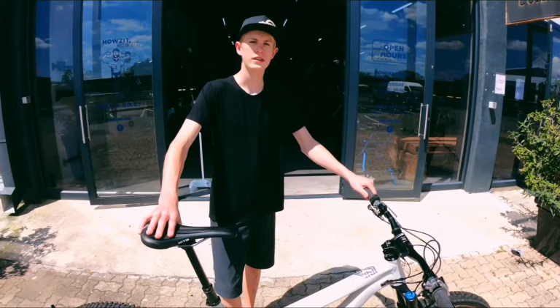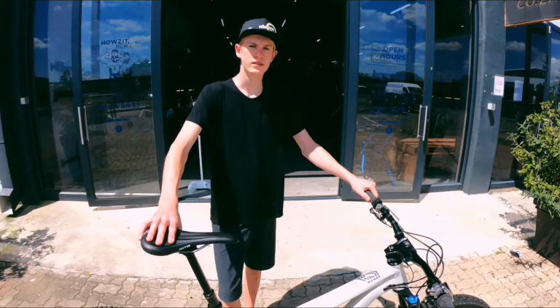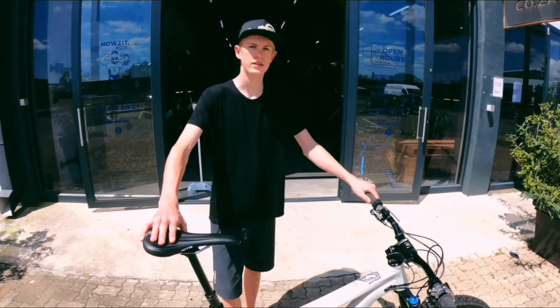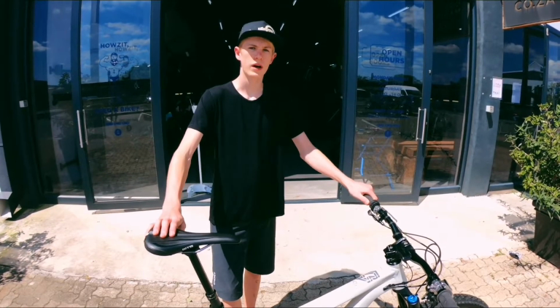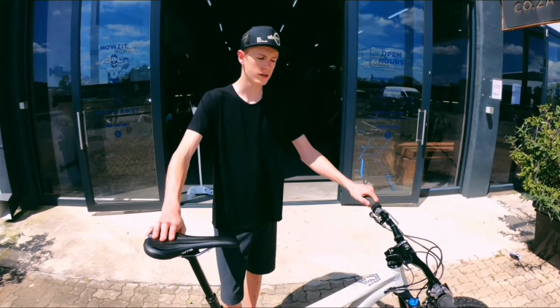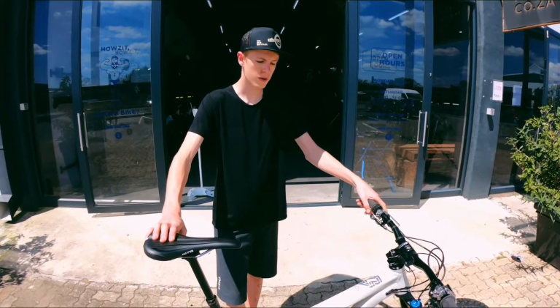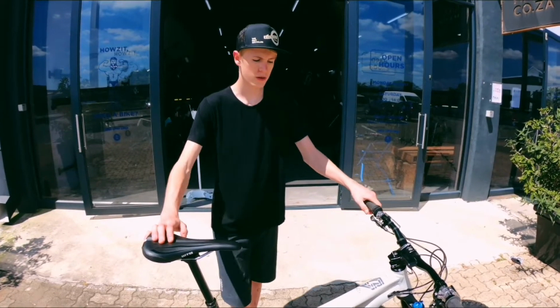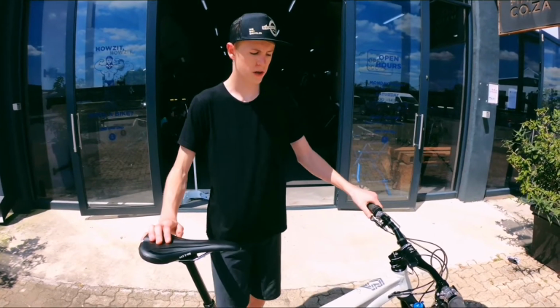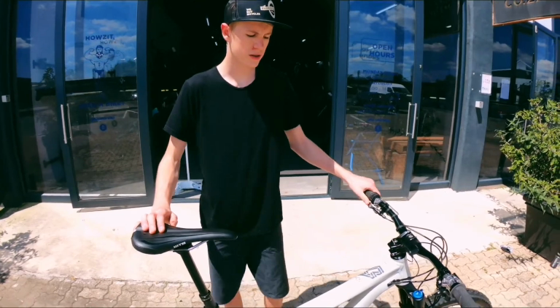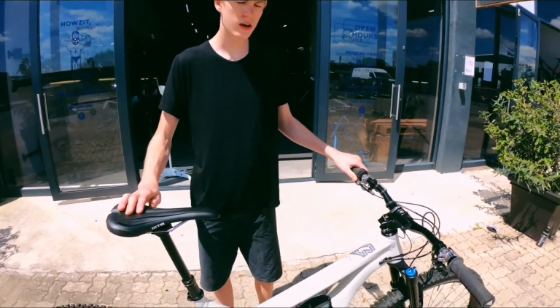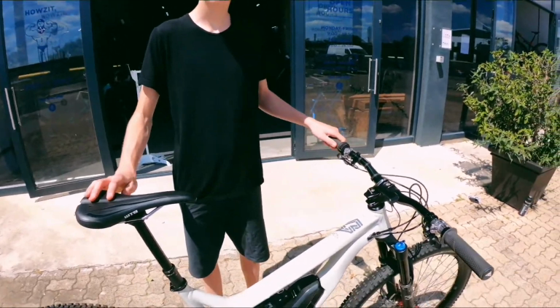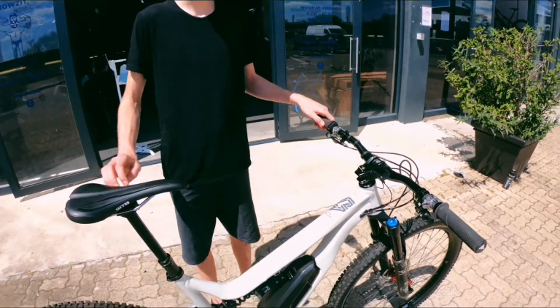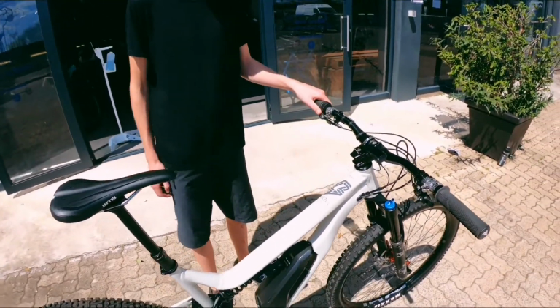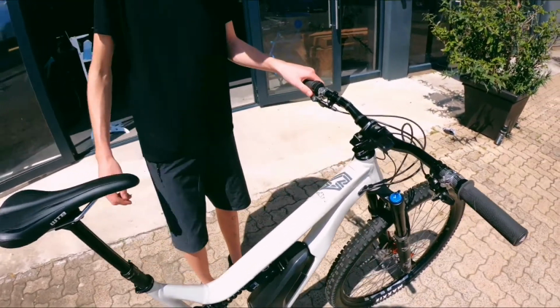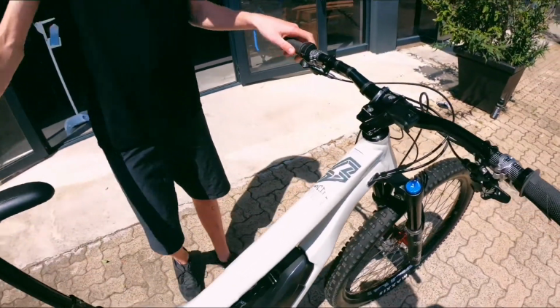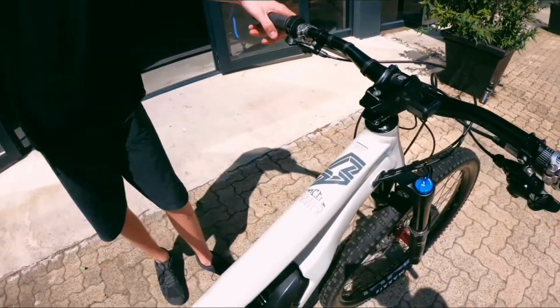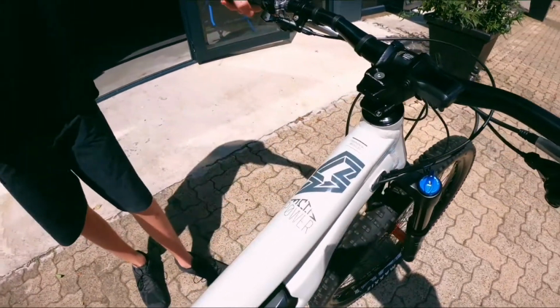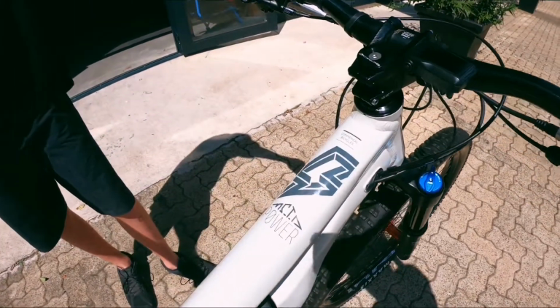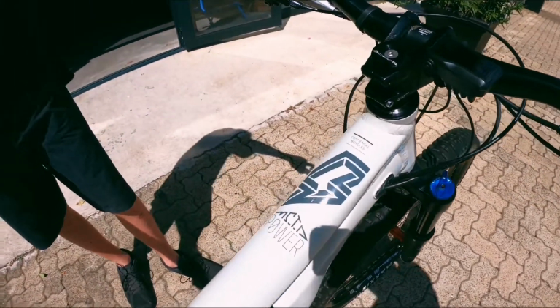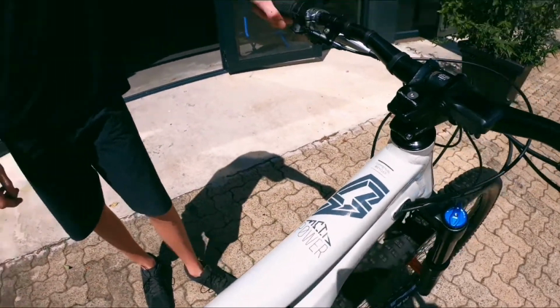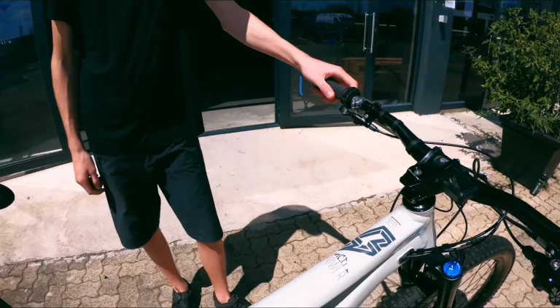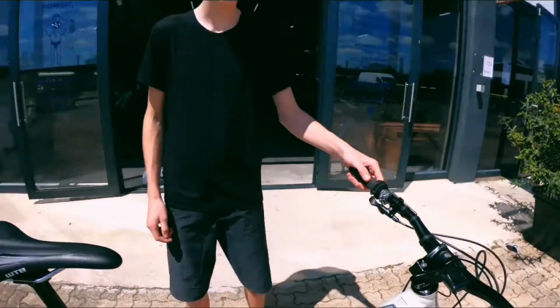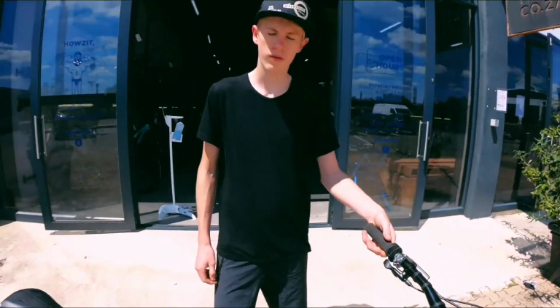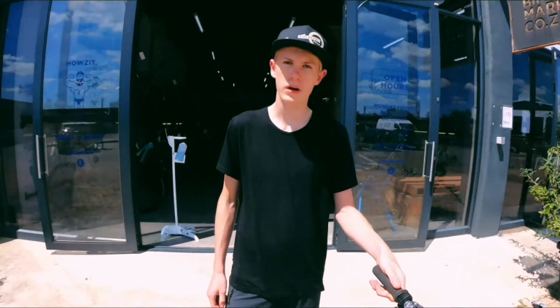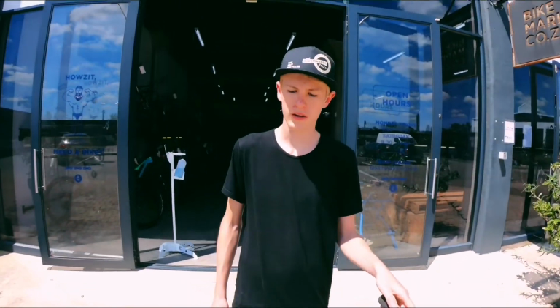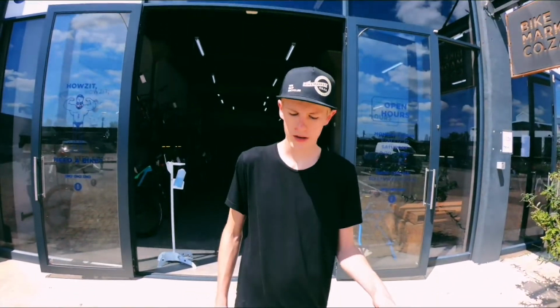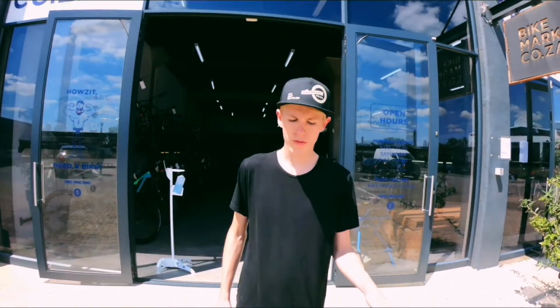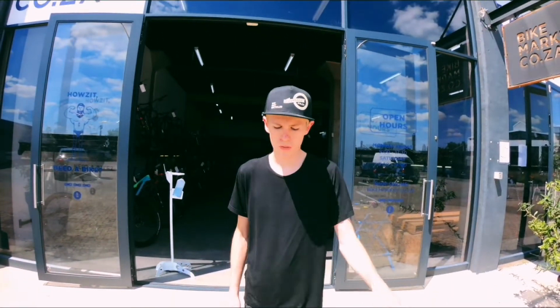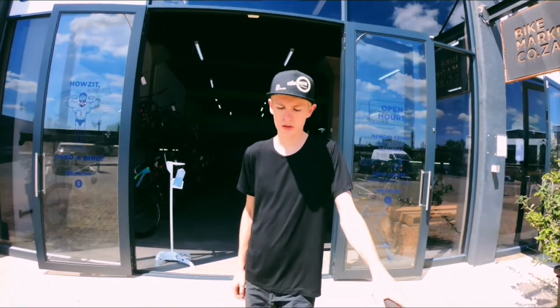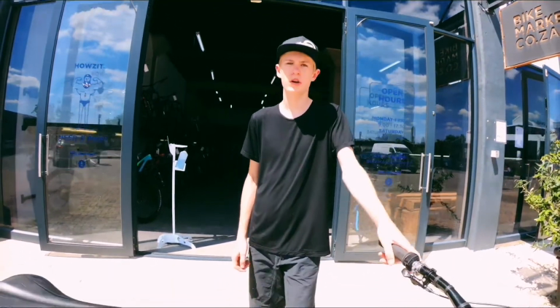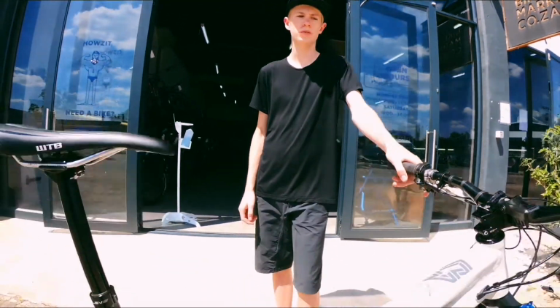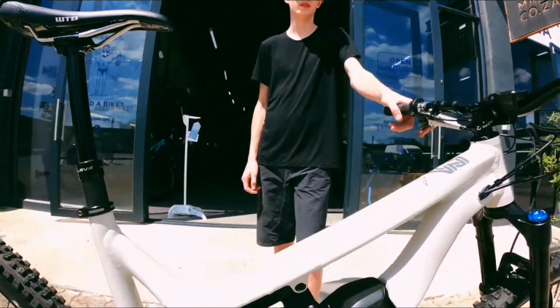Hey guys, this is Alistair here from Bike Hackers, welcome back to another bike check. Today we have the Commencal Meta Power. This is one of Commencal's e-bikes, sporting an aluminium frame, just like all of the other bikes. It has a 500 watt battery and Shimano Steps.